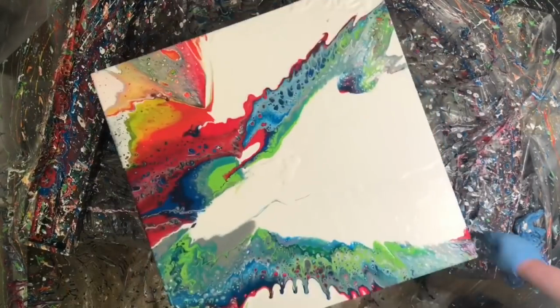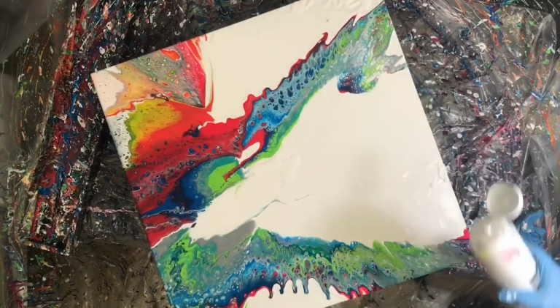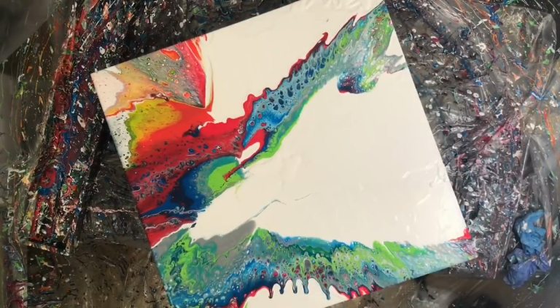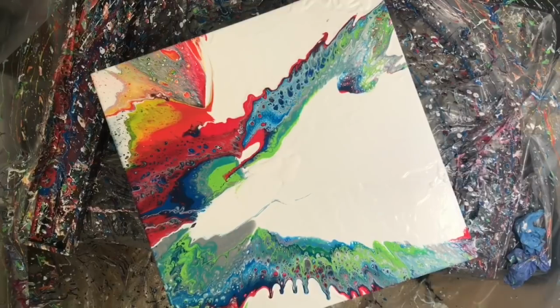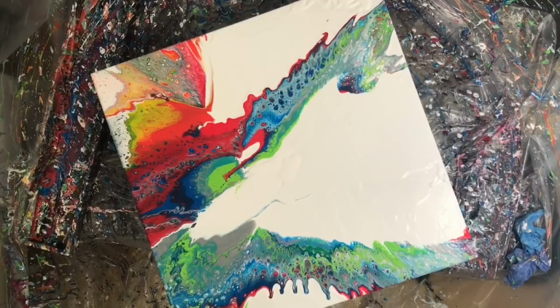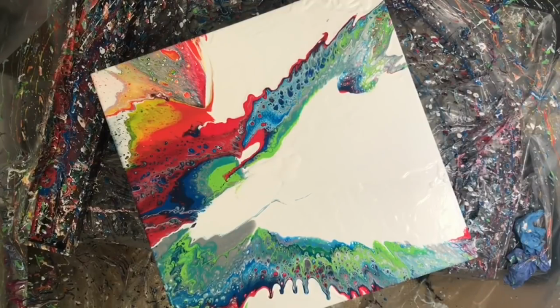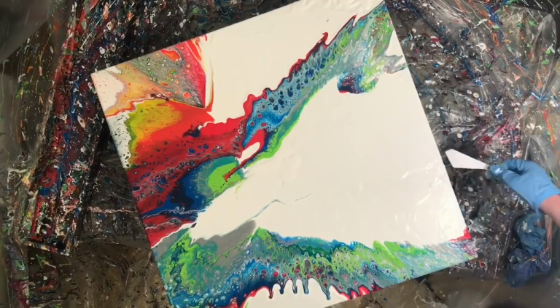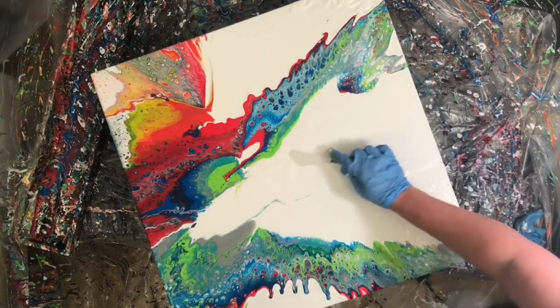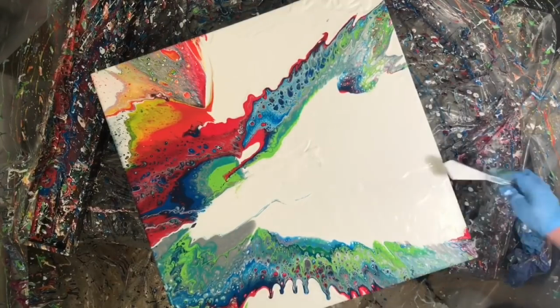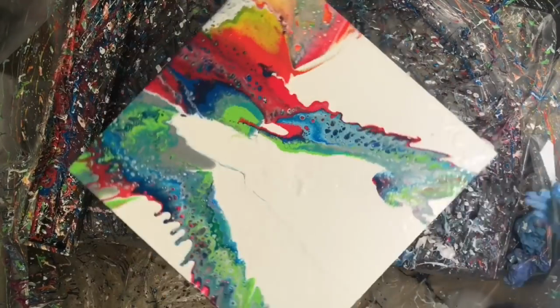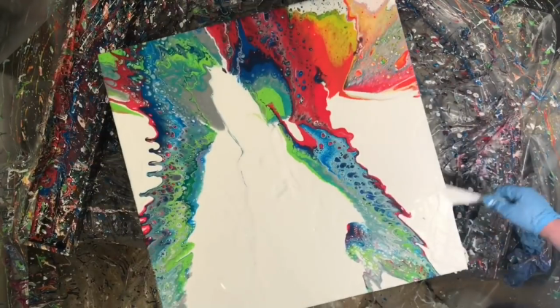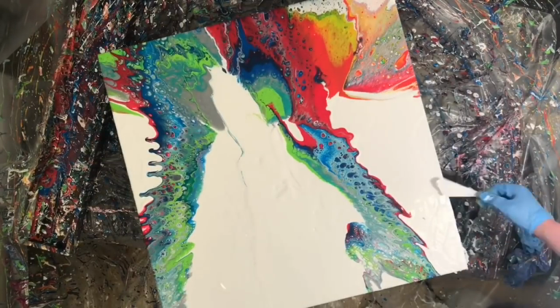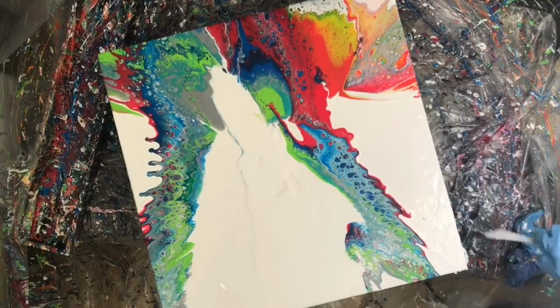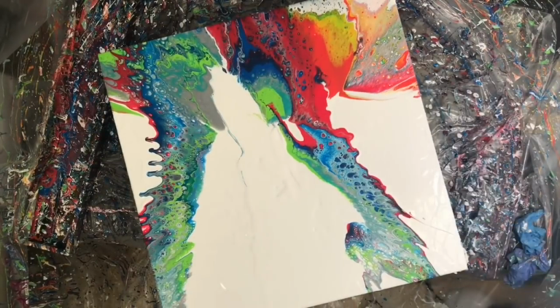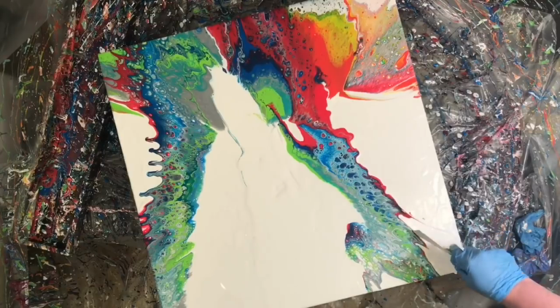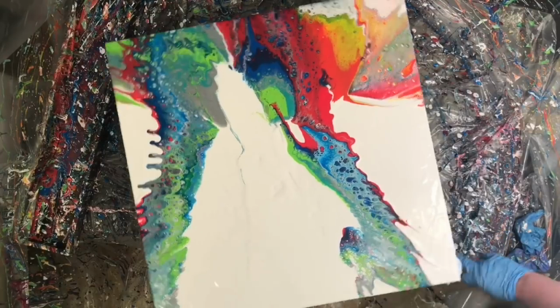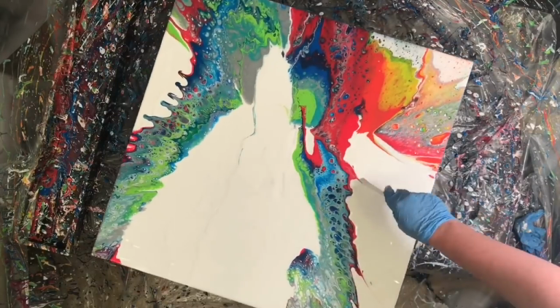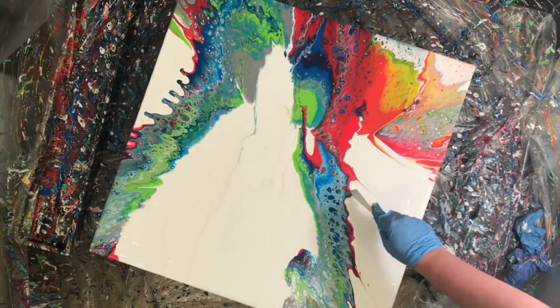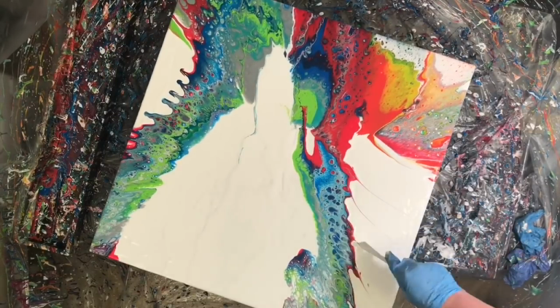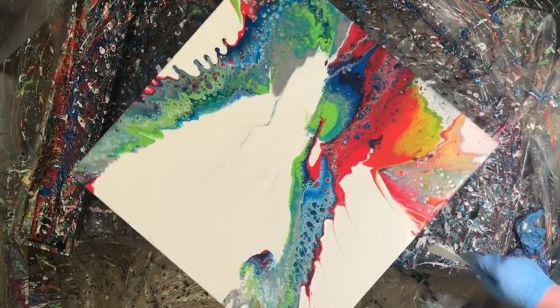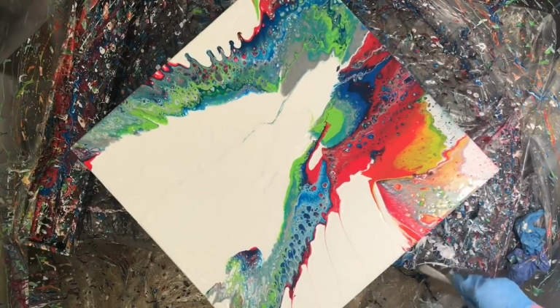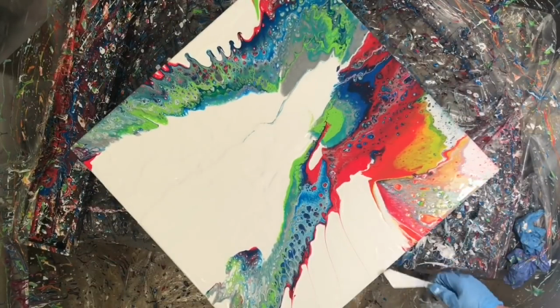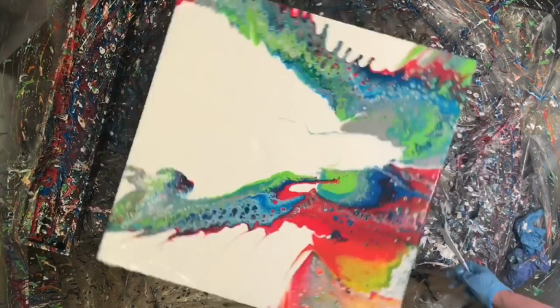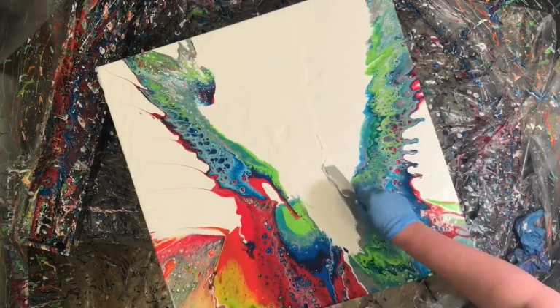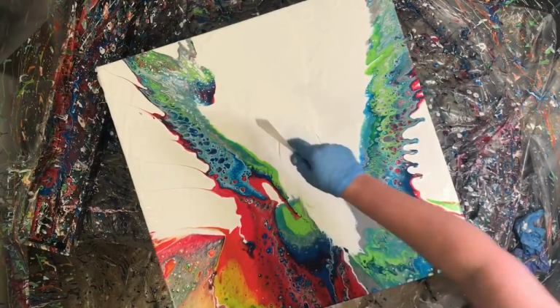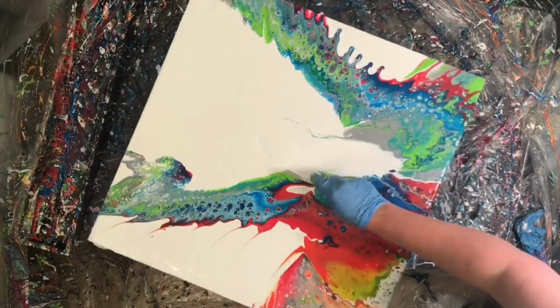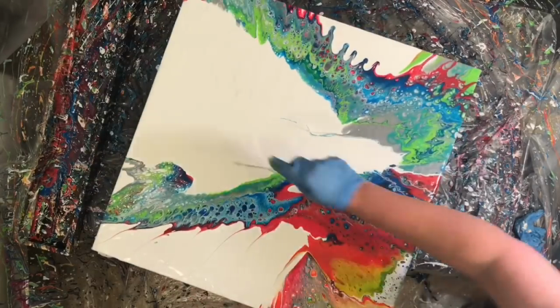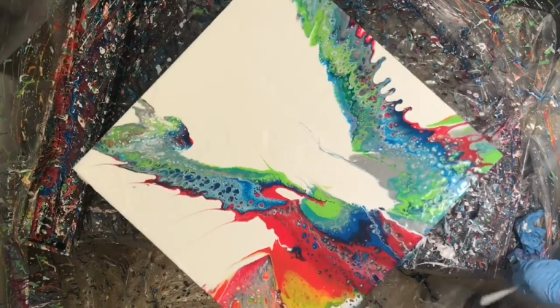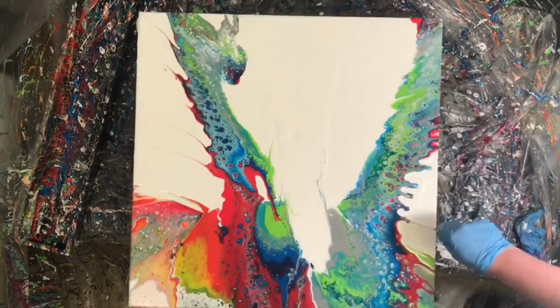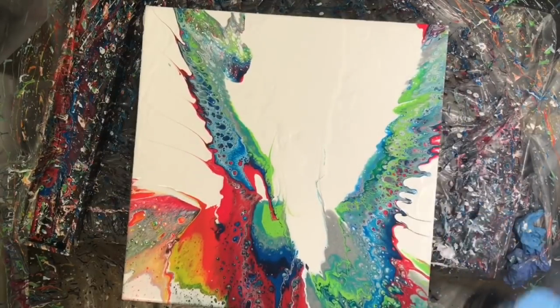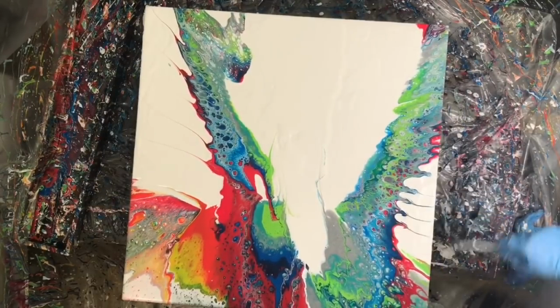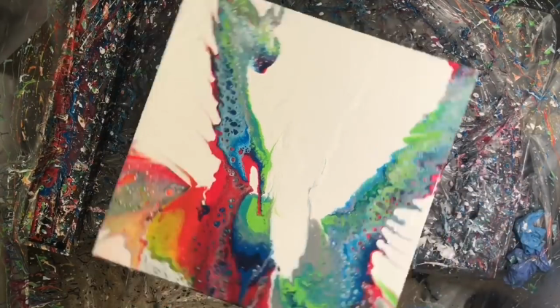That was okay because spinning the canvas turned those lines into wings. I was just so impressed with what the spinning did this time around — it ended up looking really cool.